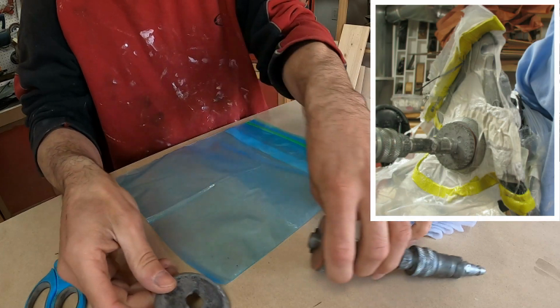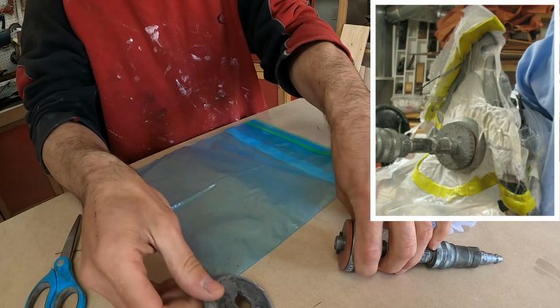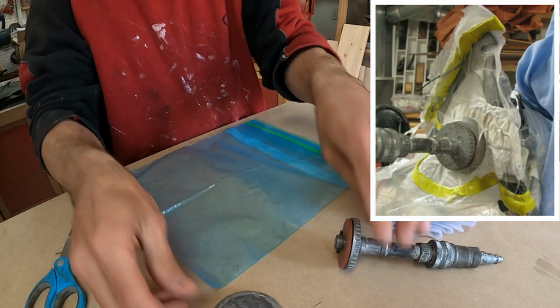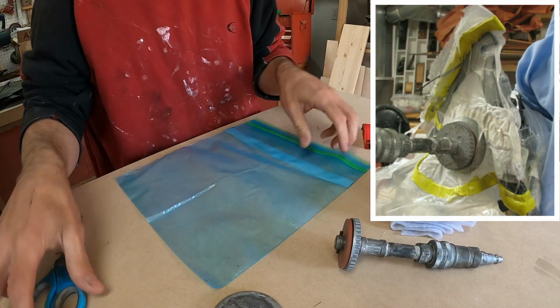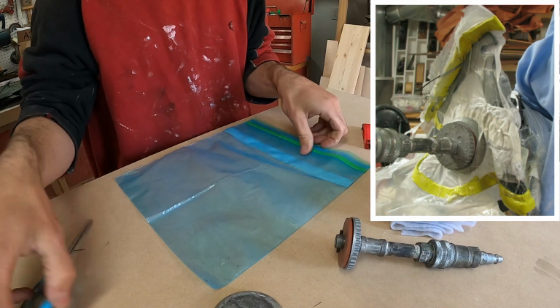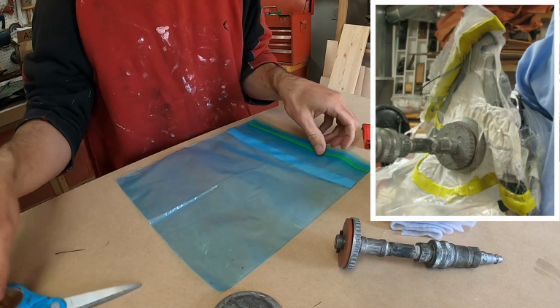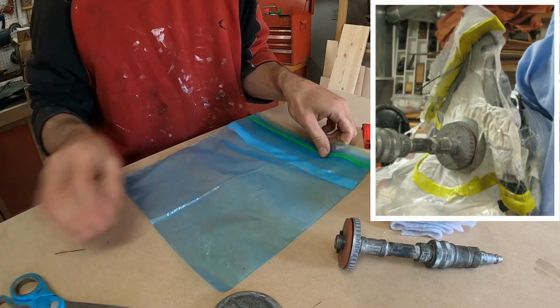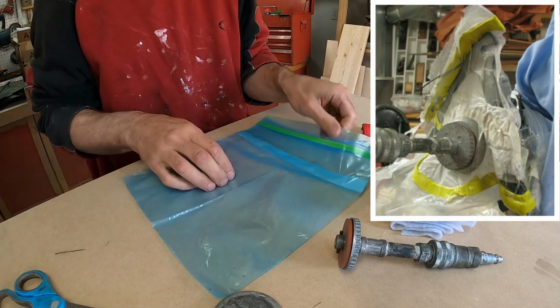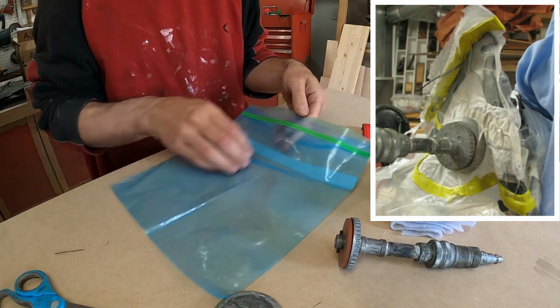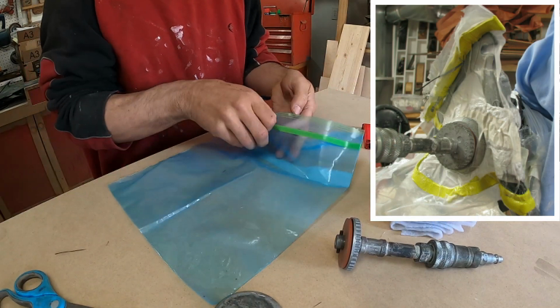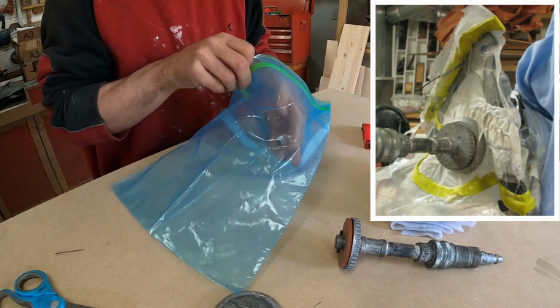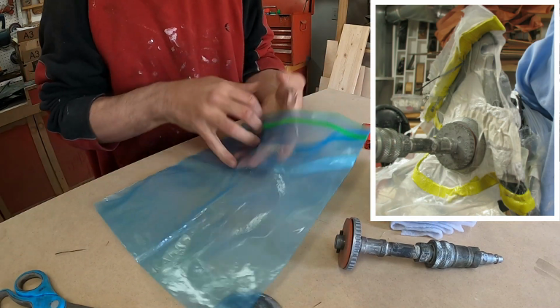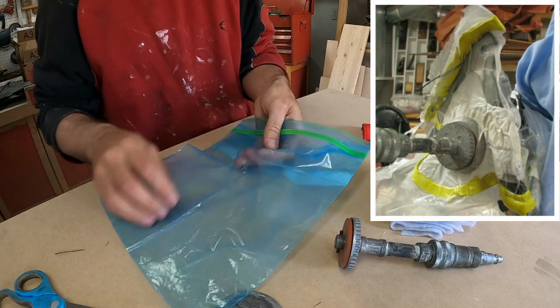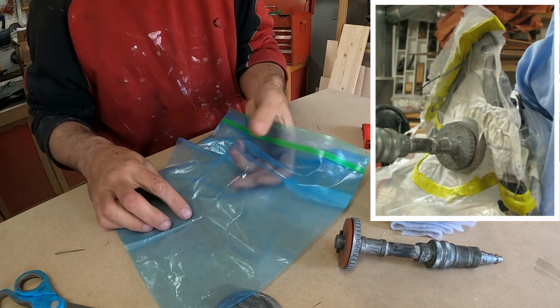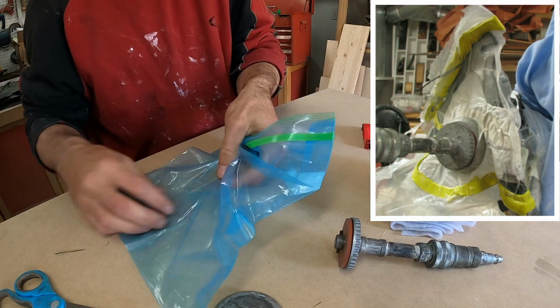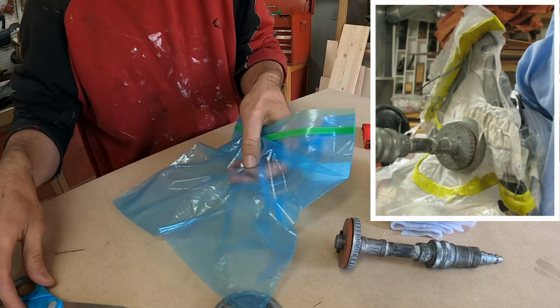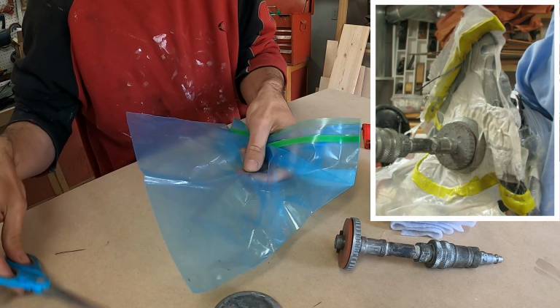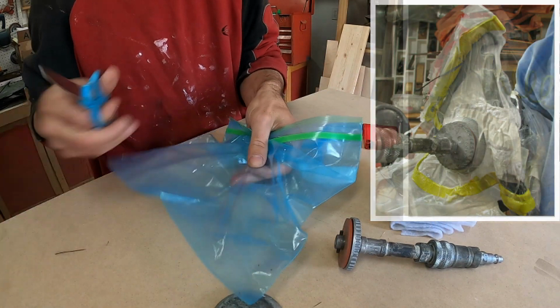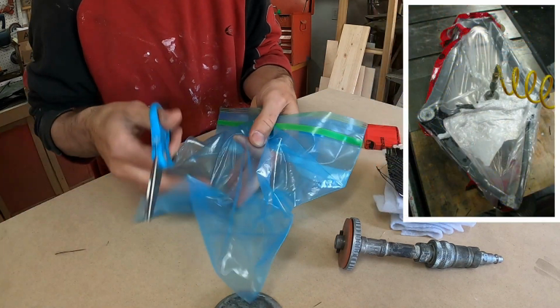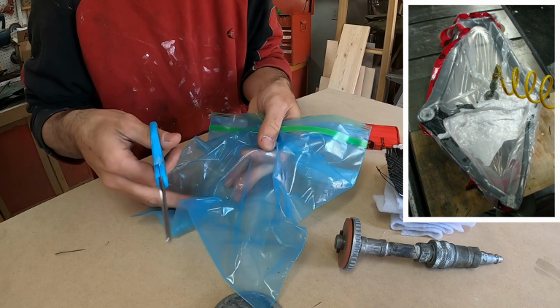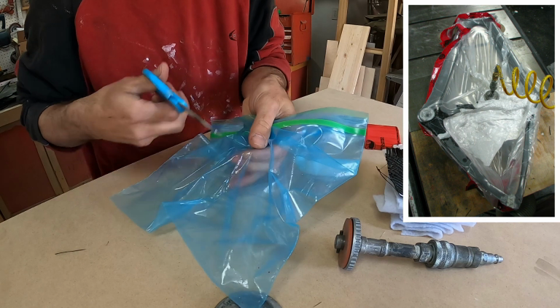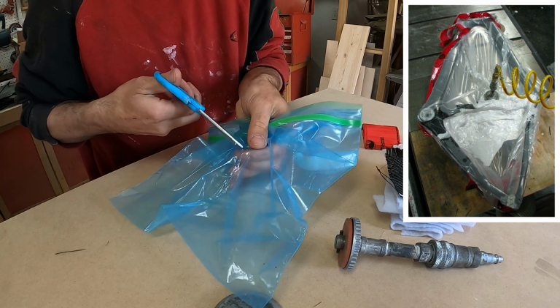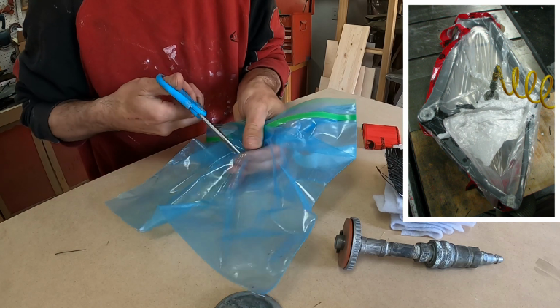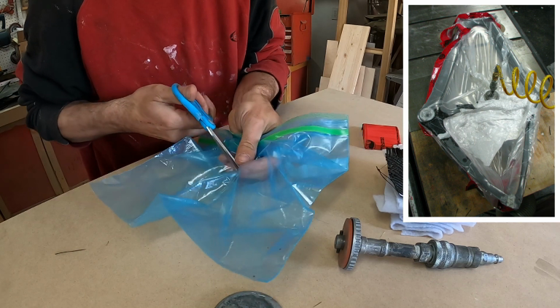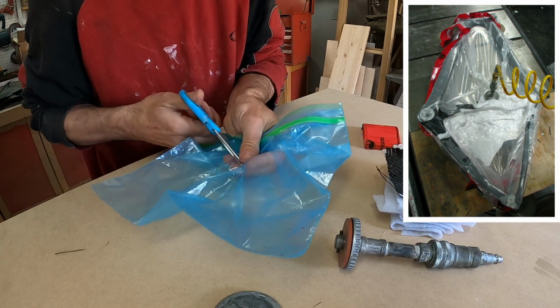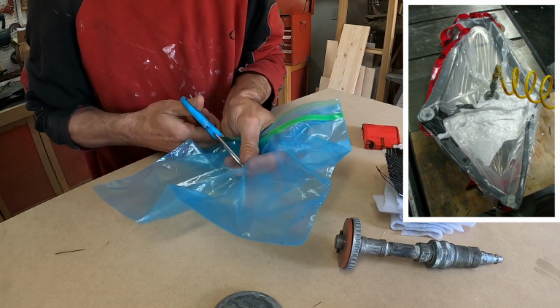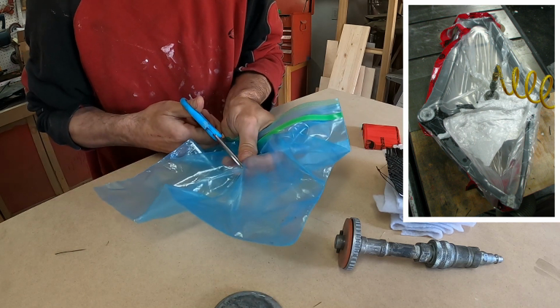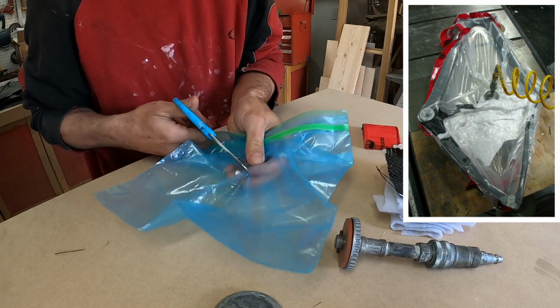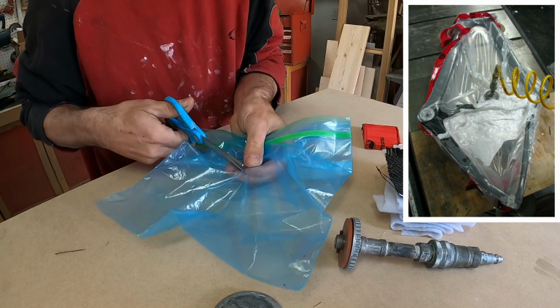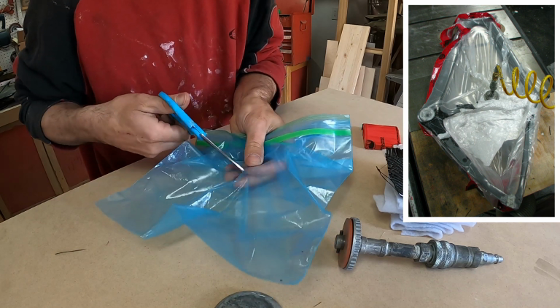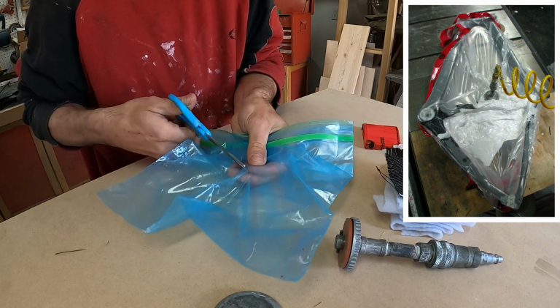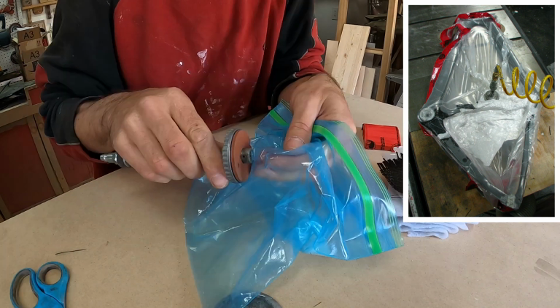When working with bigger parts, or the whole frame, I have to make my own bags using yellow sealing tape and bag film.